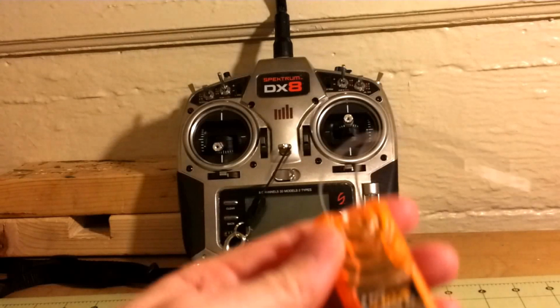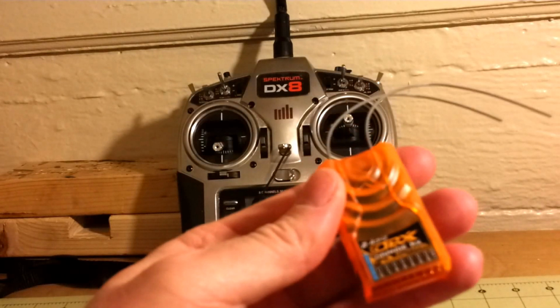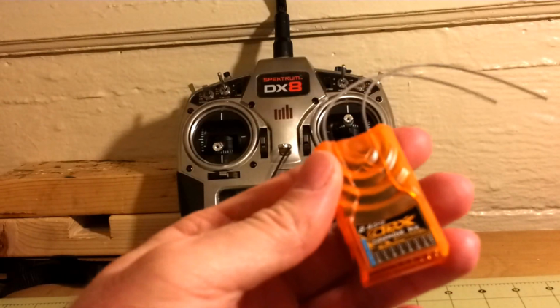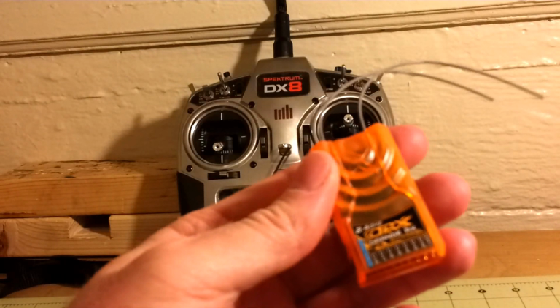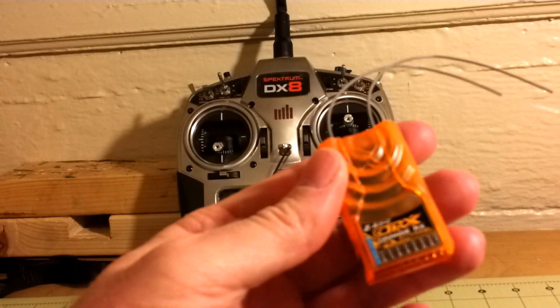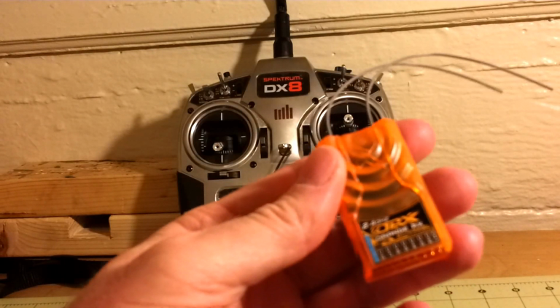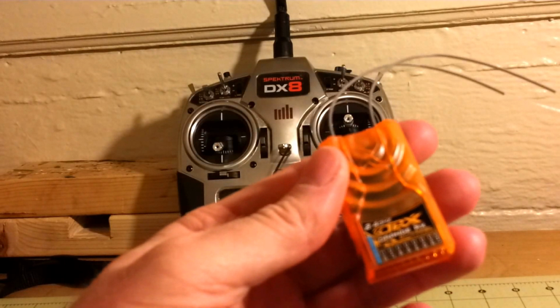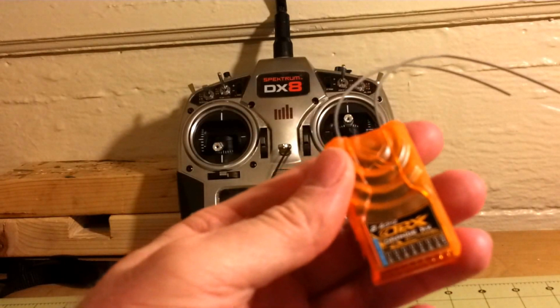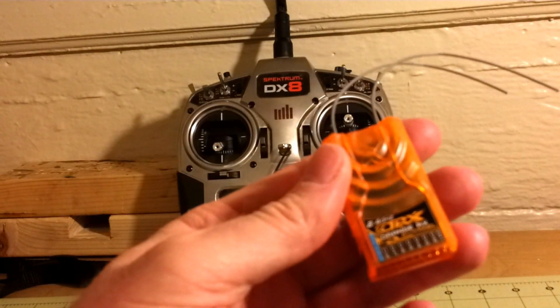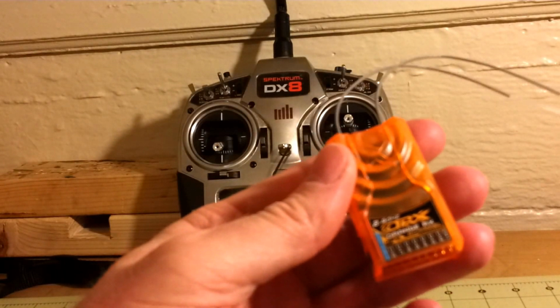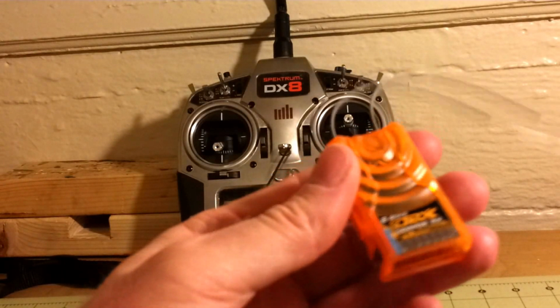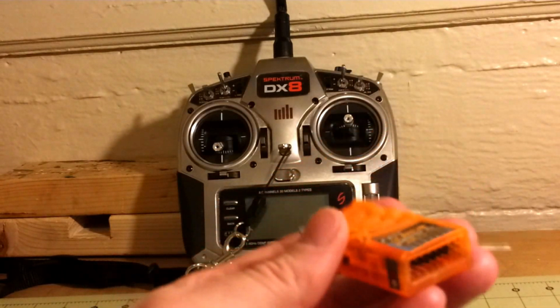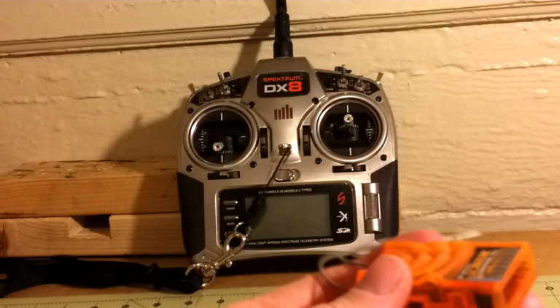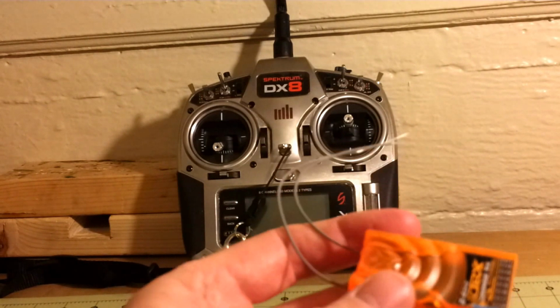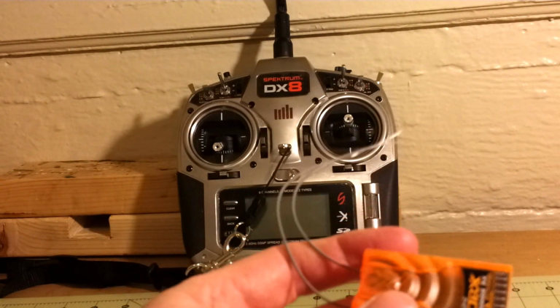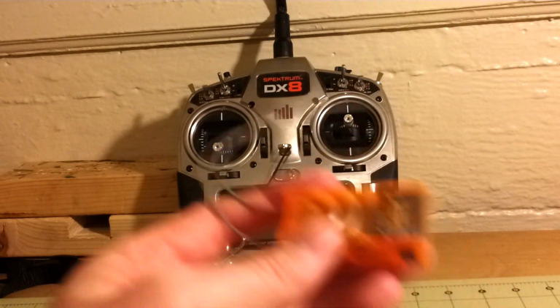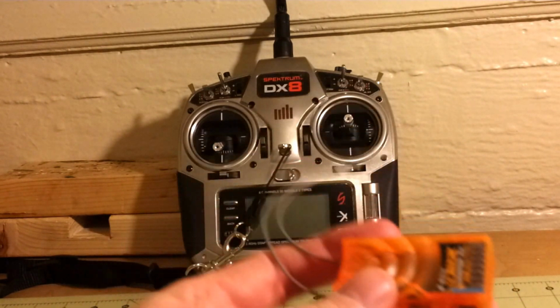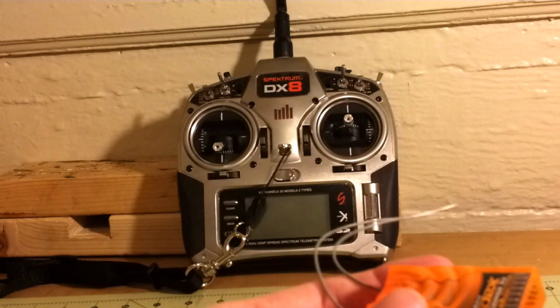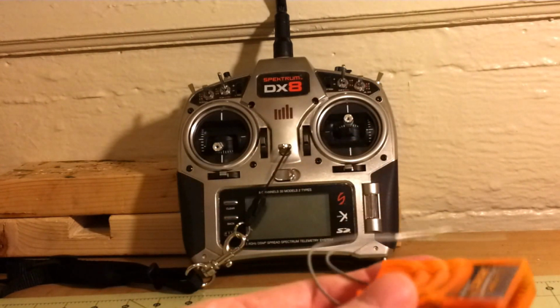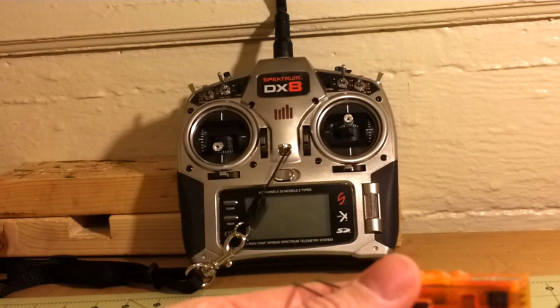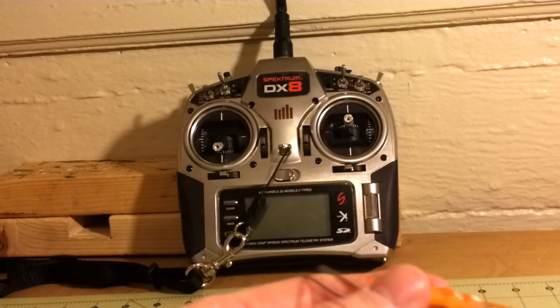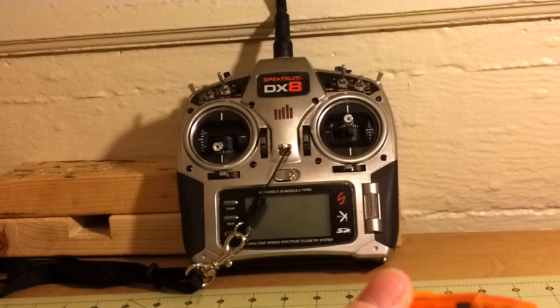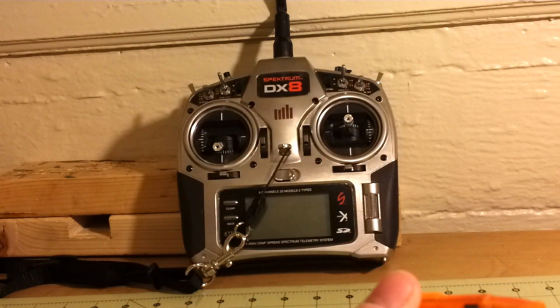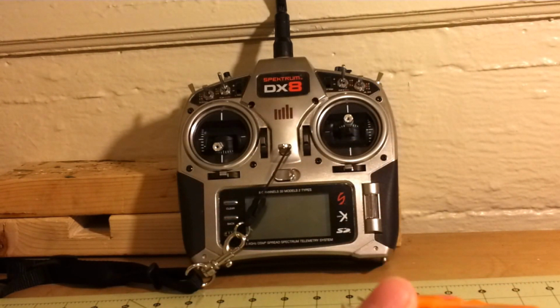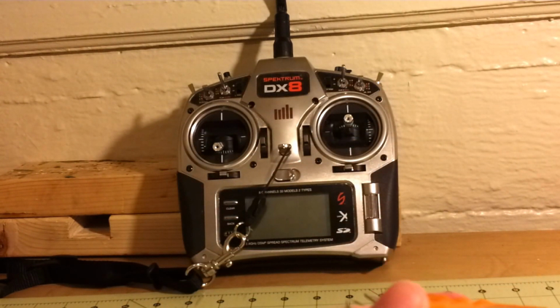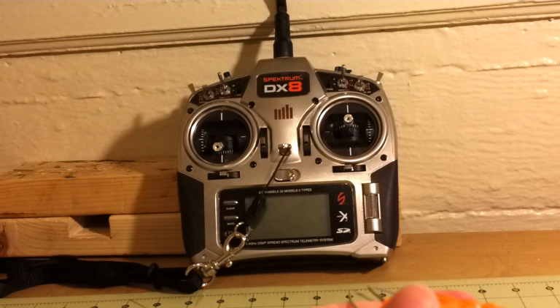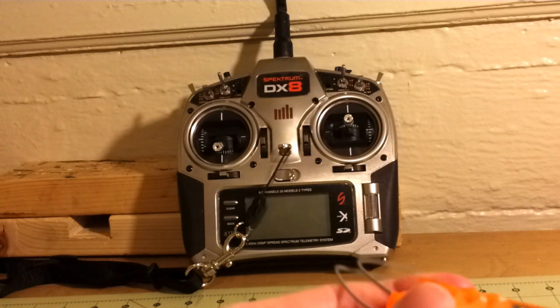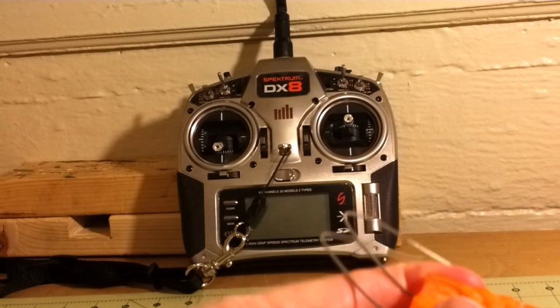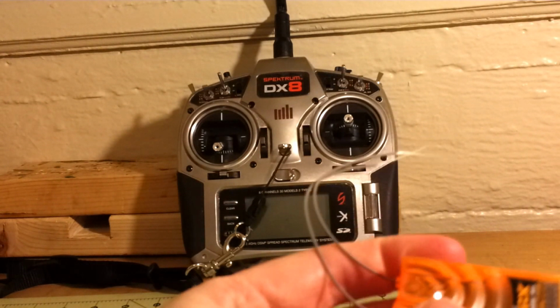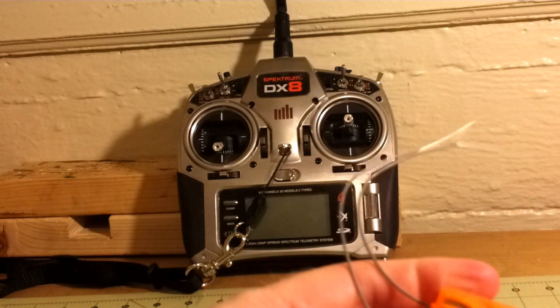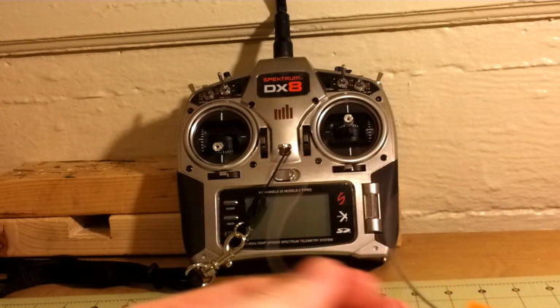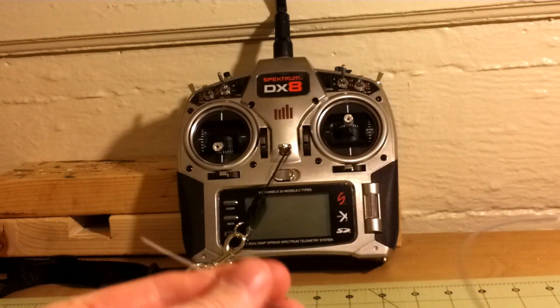A few months ago I bought an Orange RX DSMX 8-channel receiver. It's compatible with the Spectrum DX8. Looking online, there are really no instructions on how to bind it to your radio.